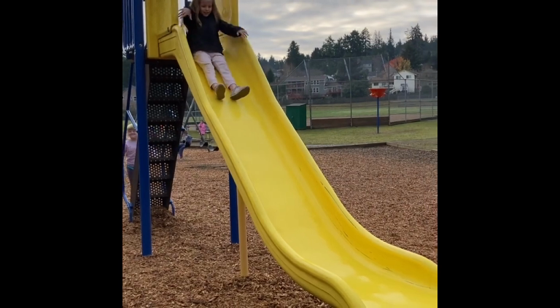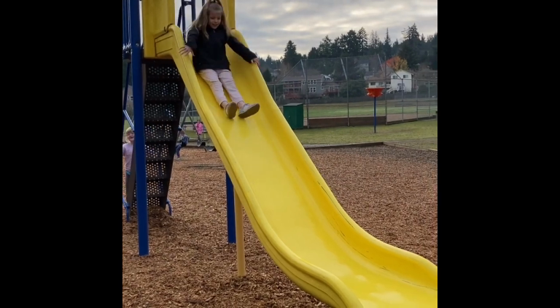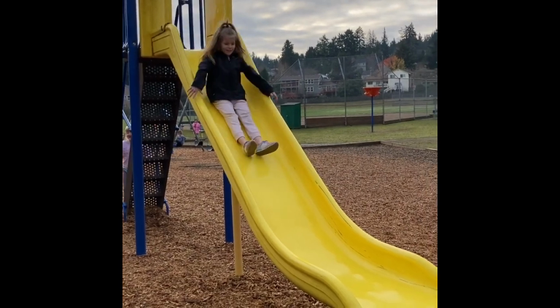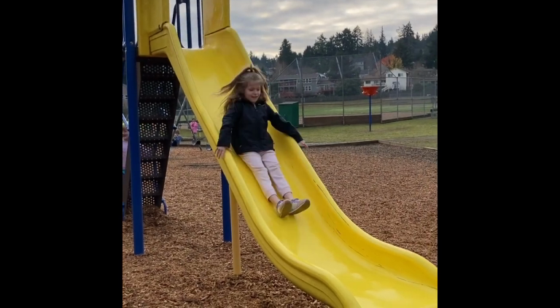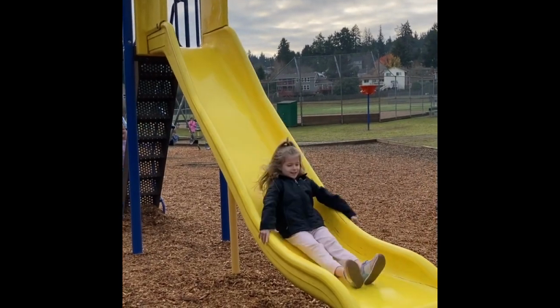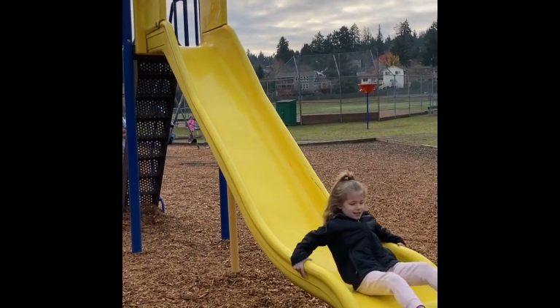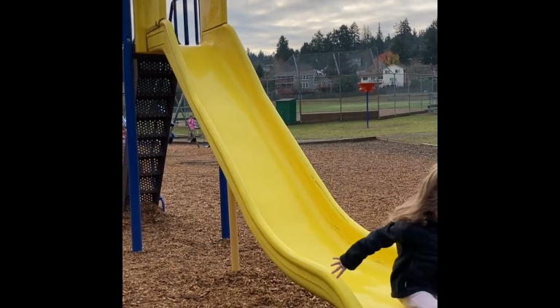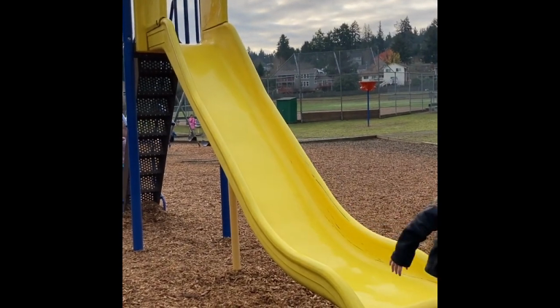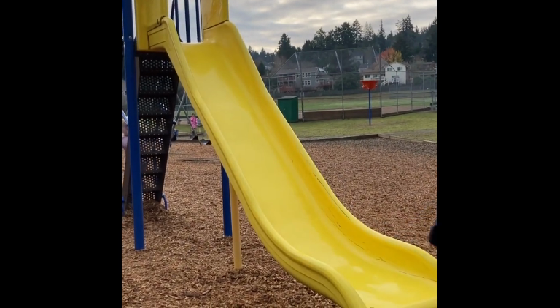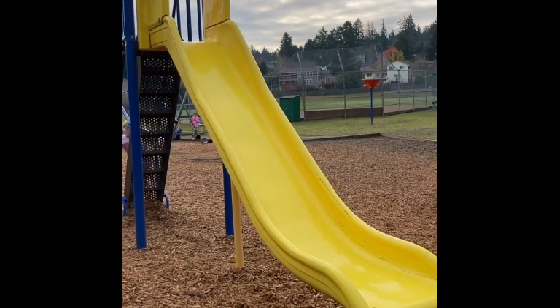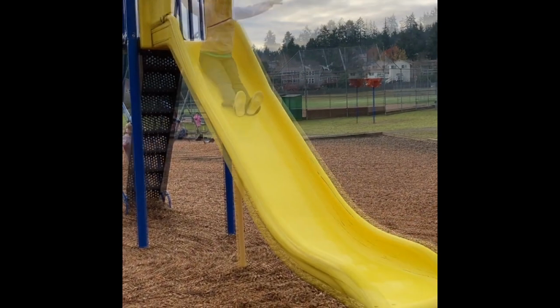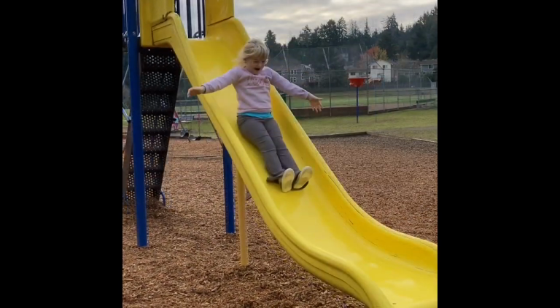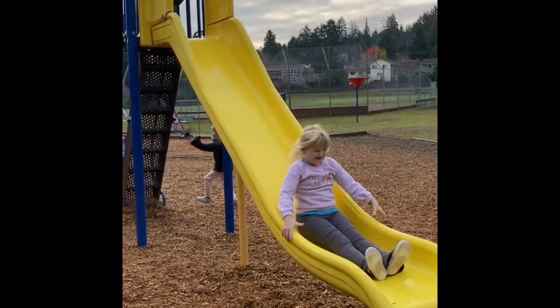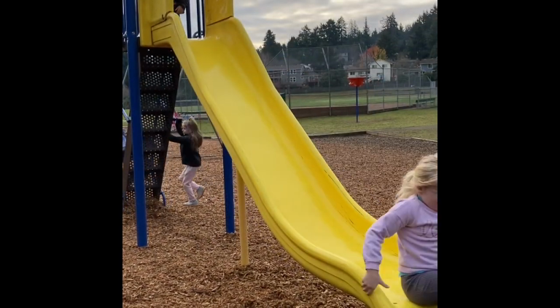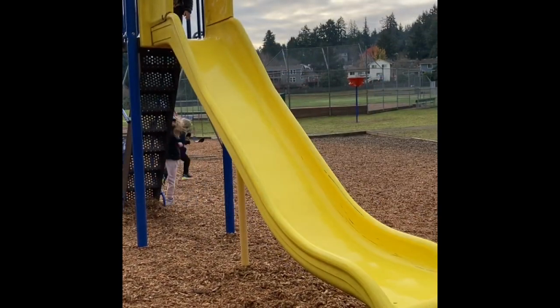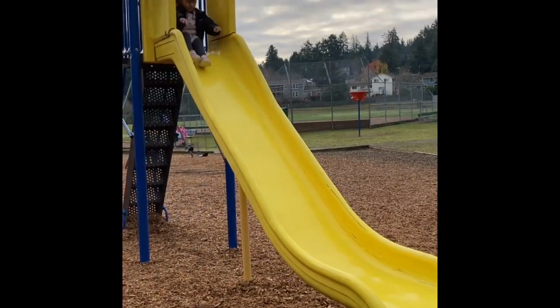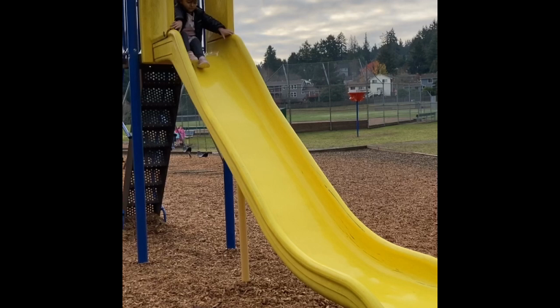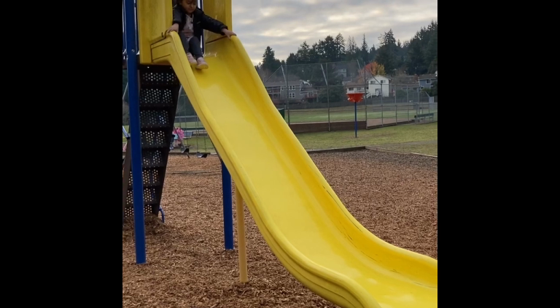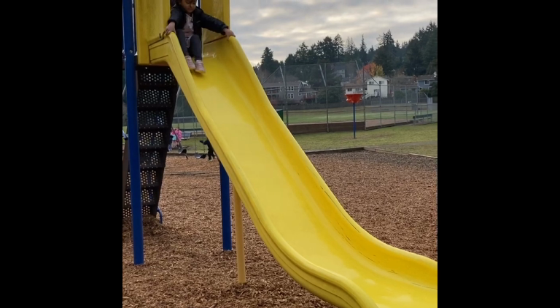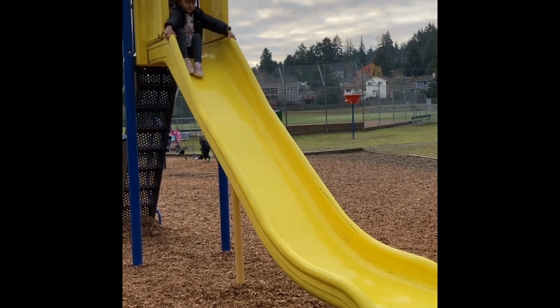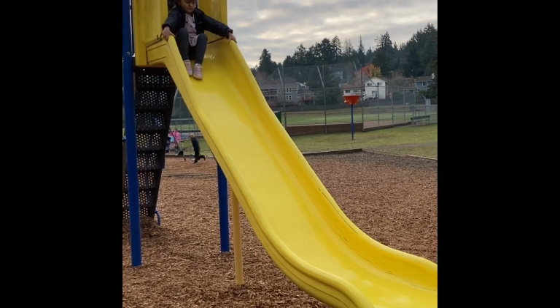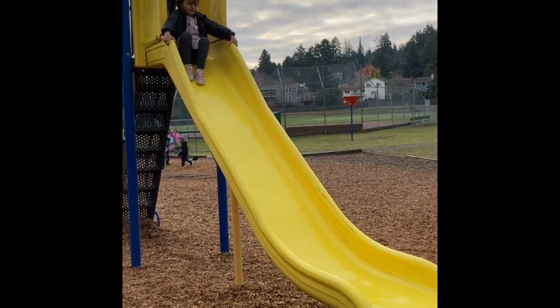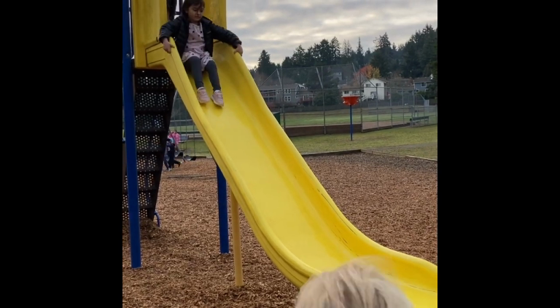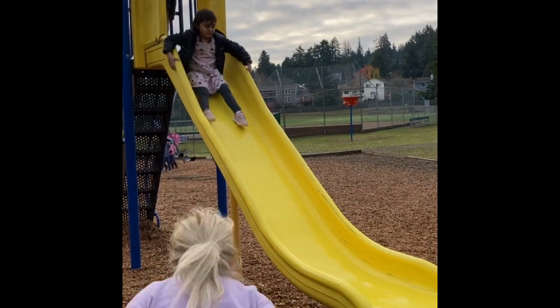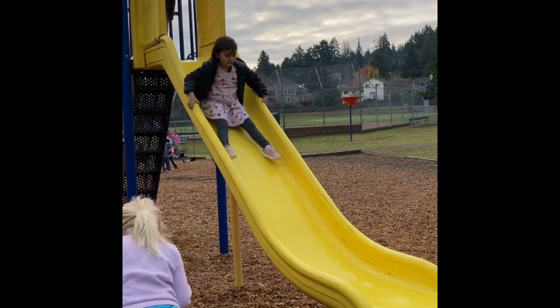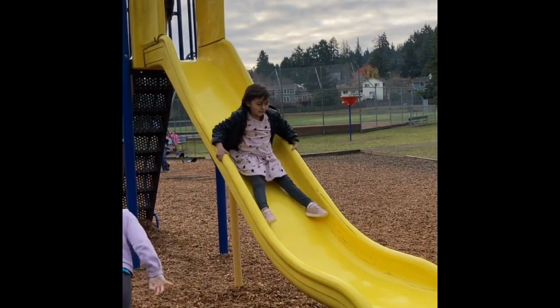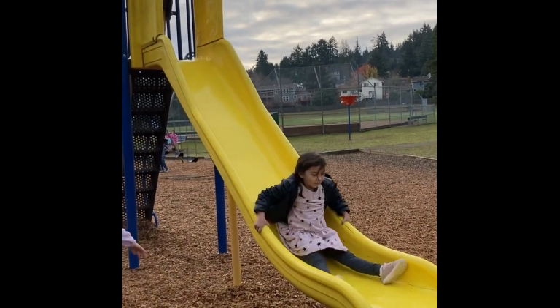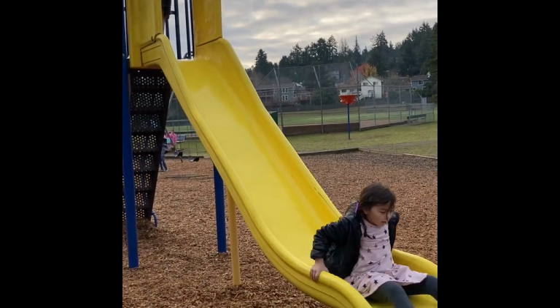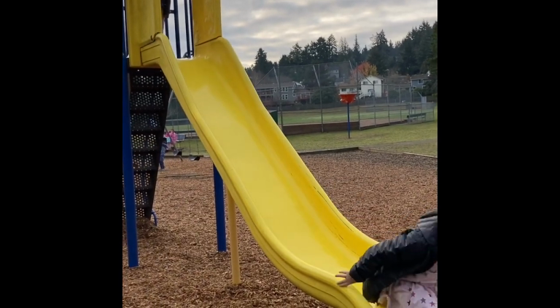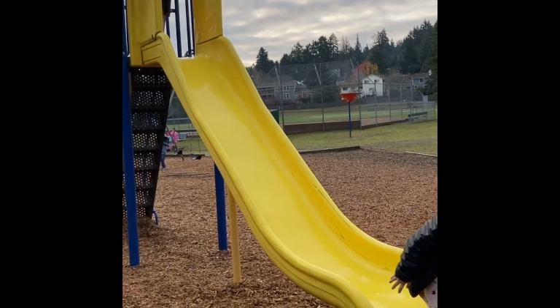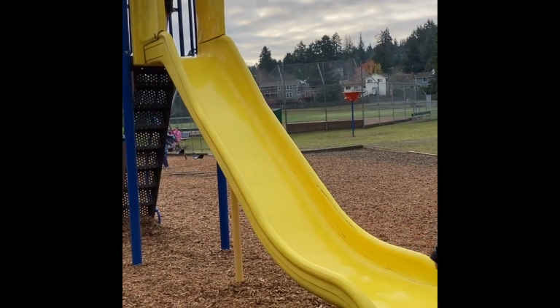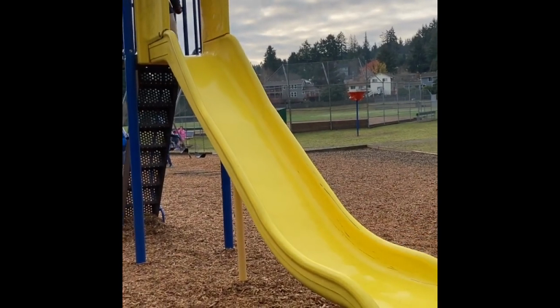Slide all the way down on your bottom with the slide feet first. Wait until the next person is off the slide completely before the next person goes down.